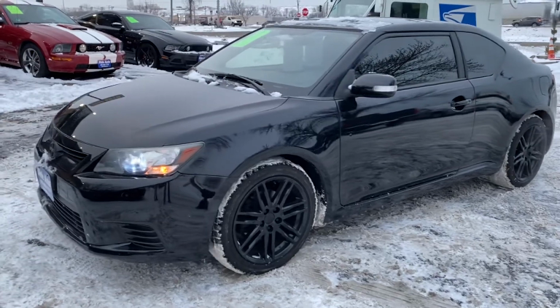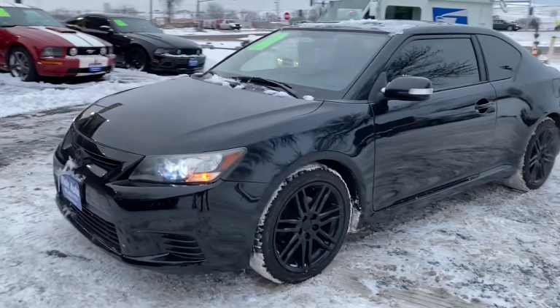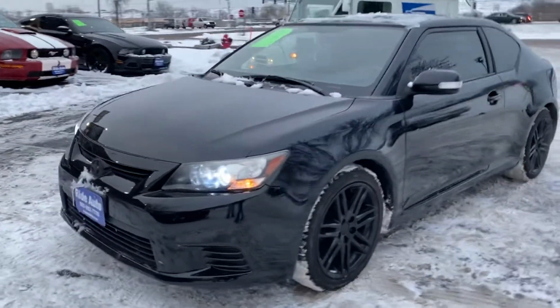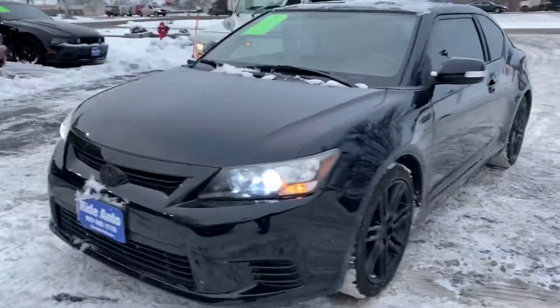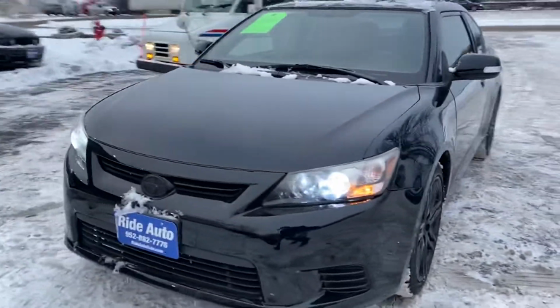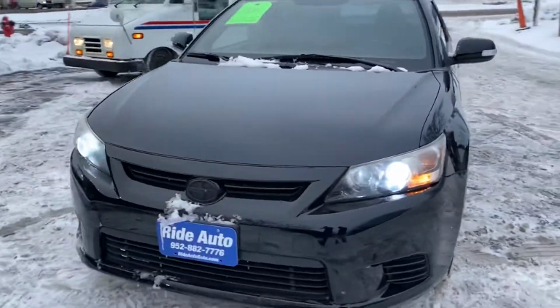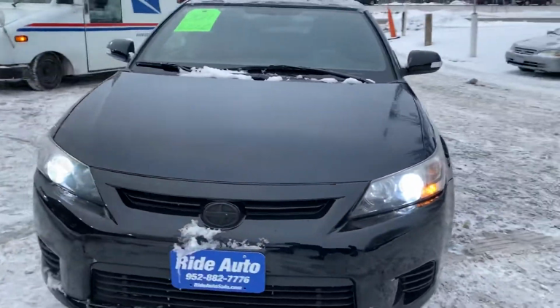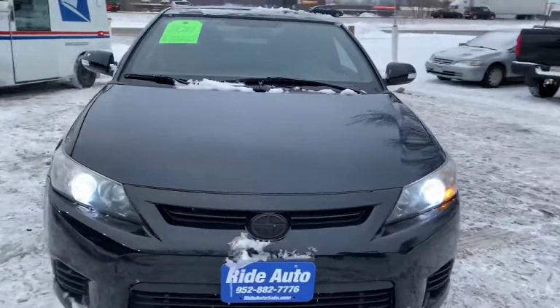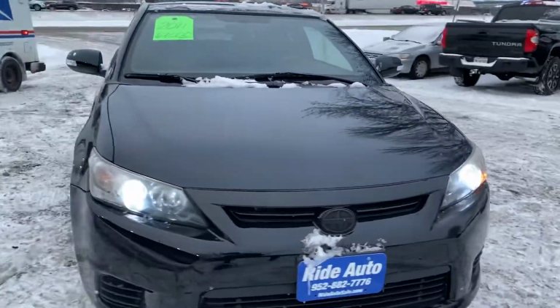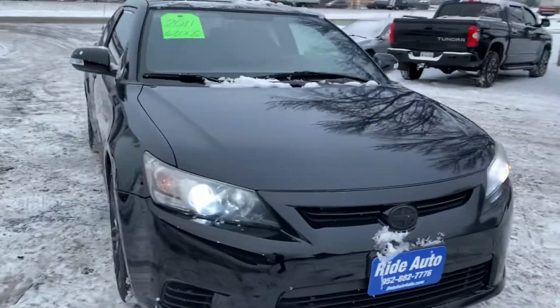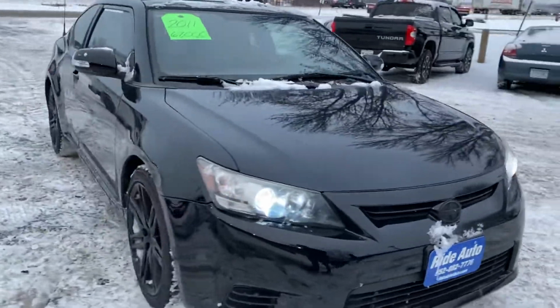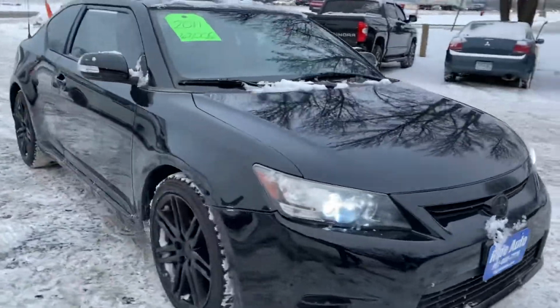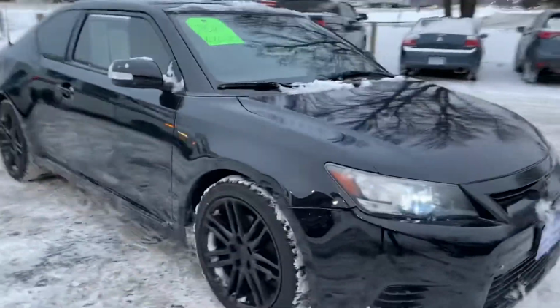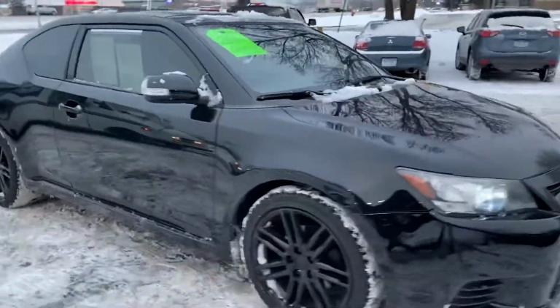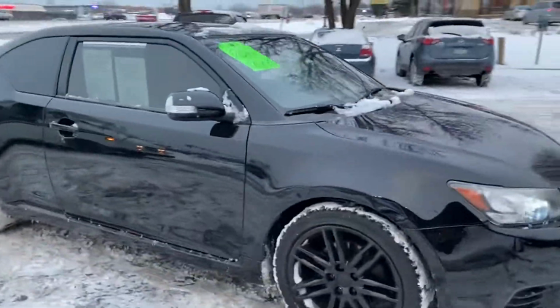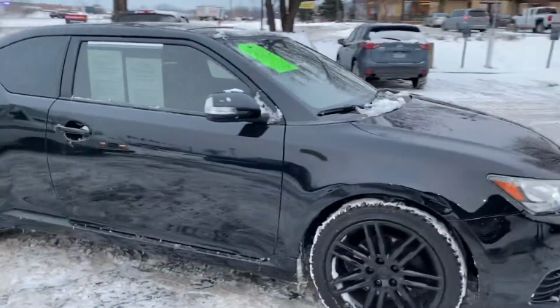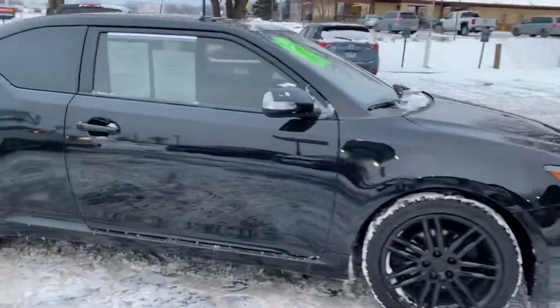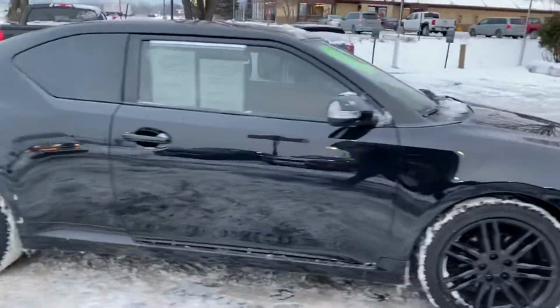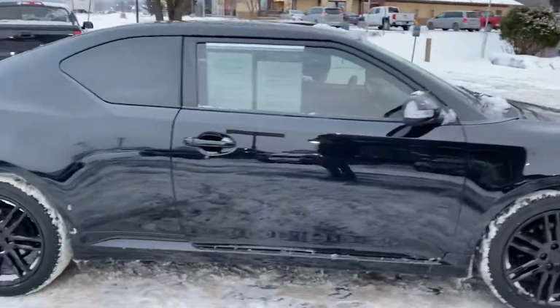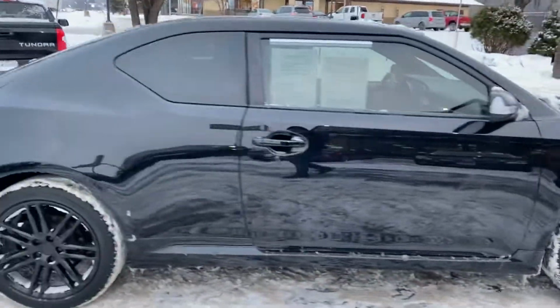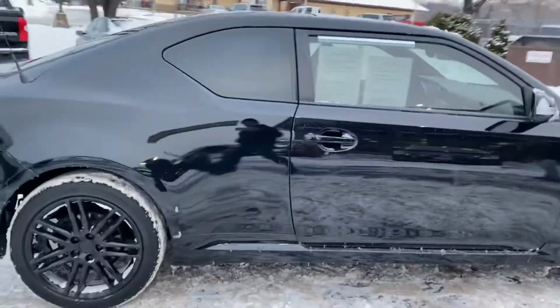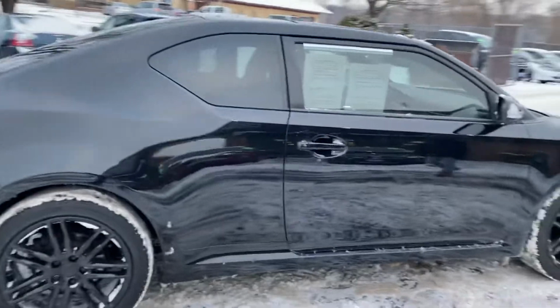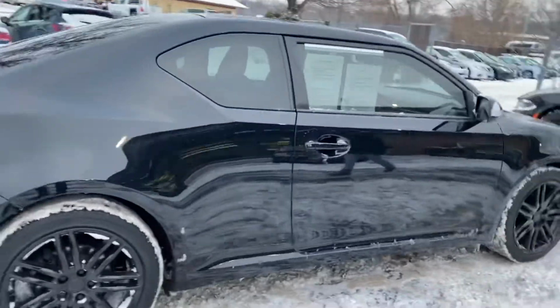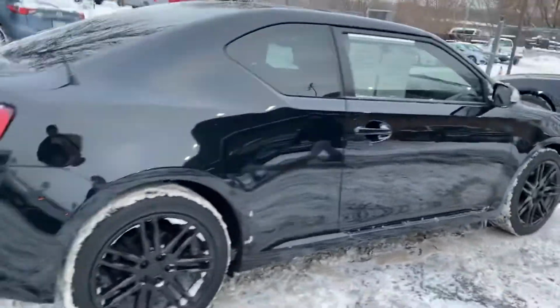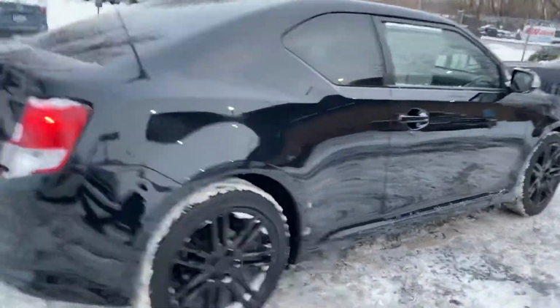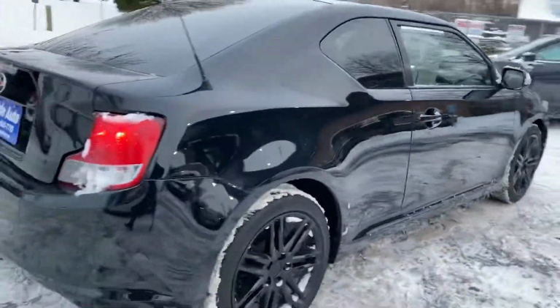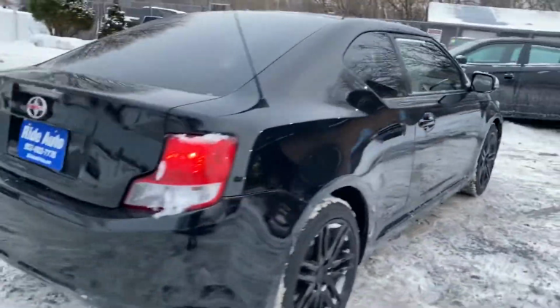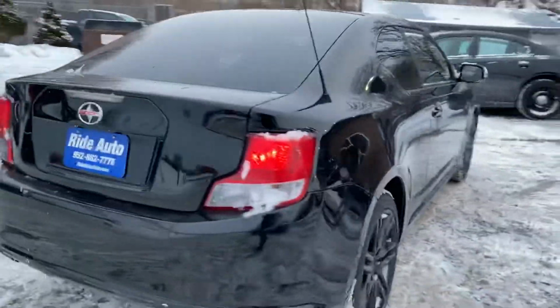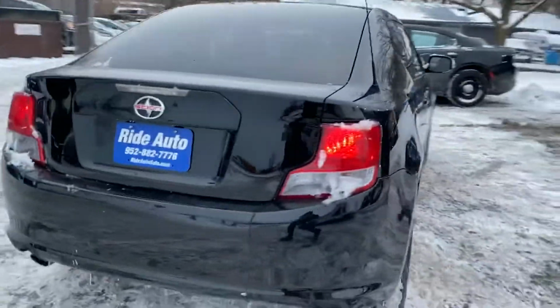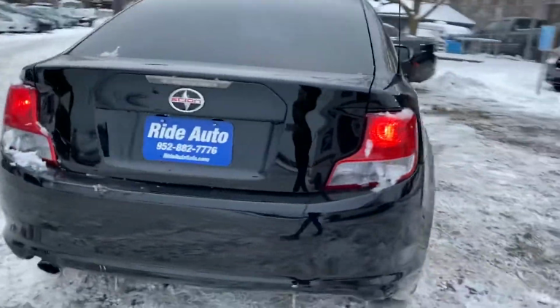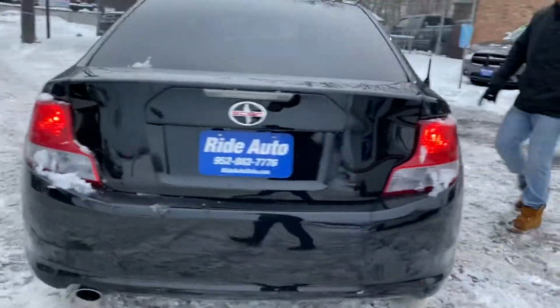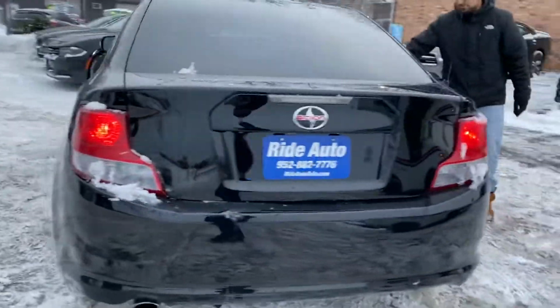Hello, welcome to Ride Auto. We just received this beautiful 2011 Scion TC Coupe — economical 2.4 liter four-cylinder, alloy wheels, beautiful condition as you can see, clean title vehicle.